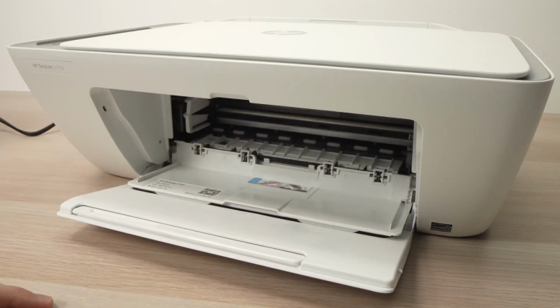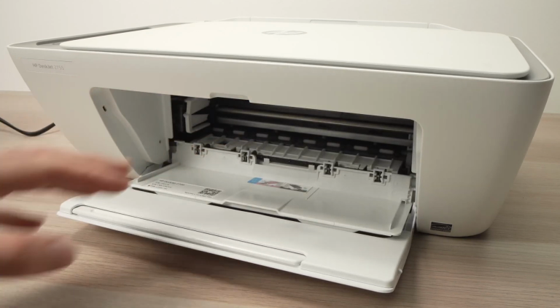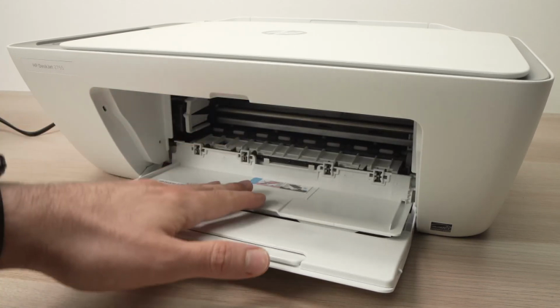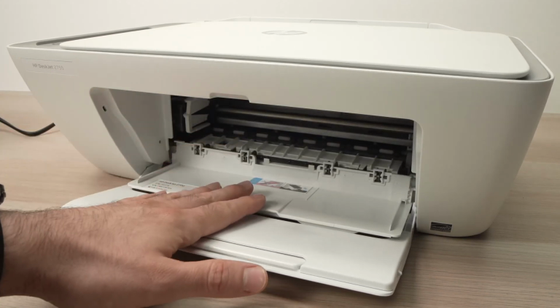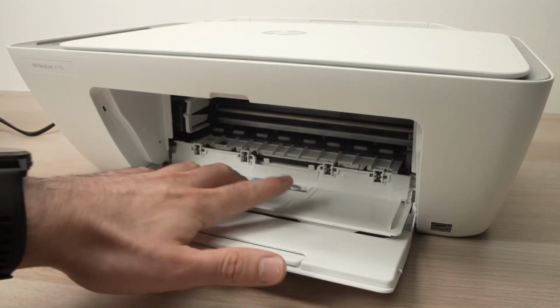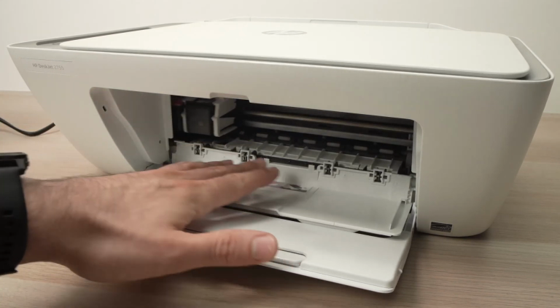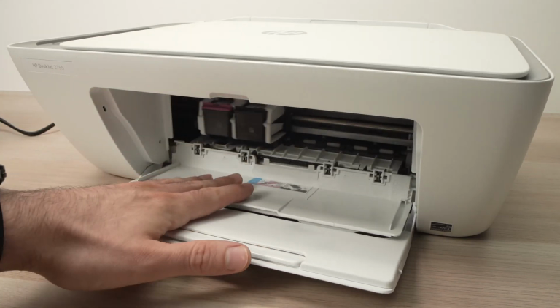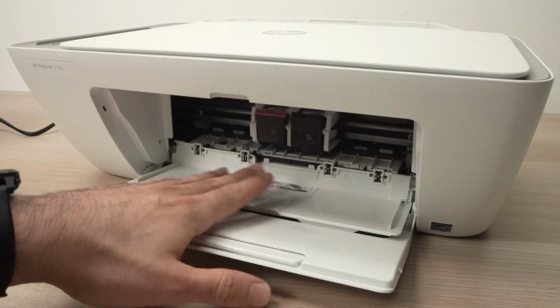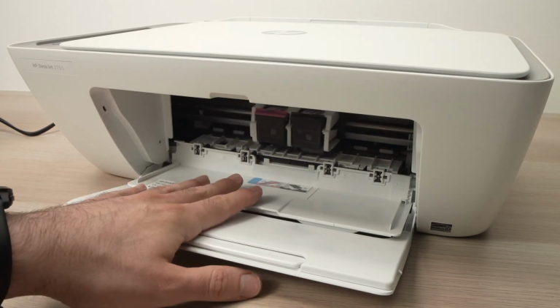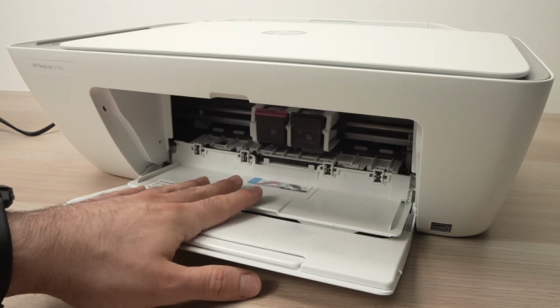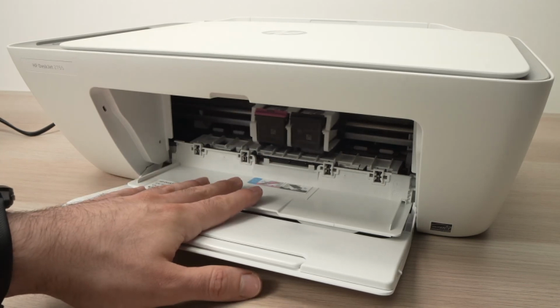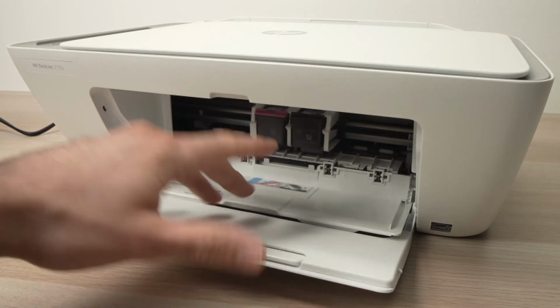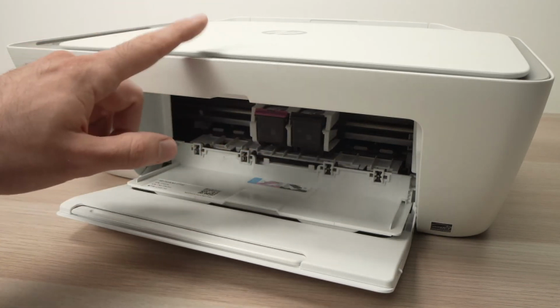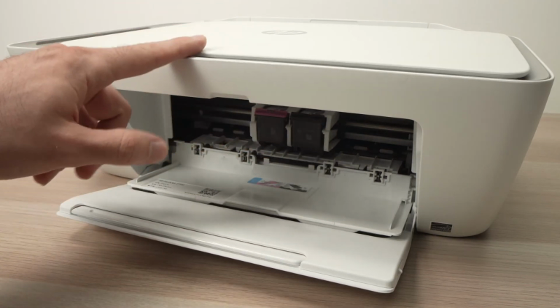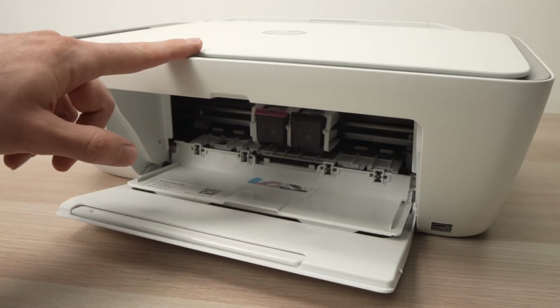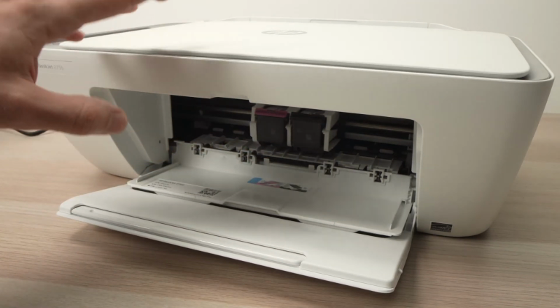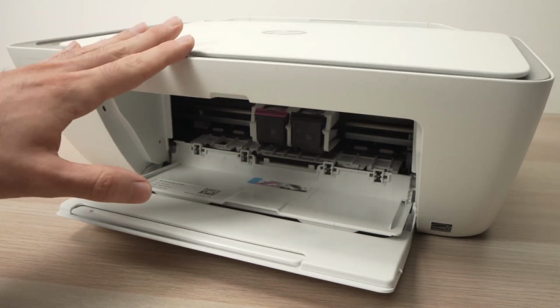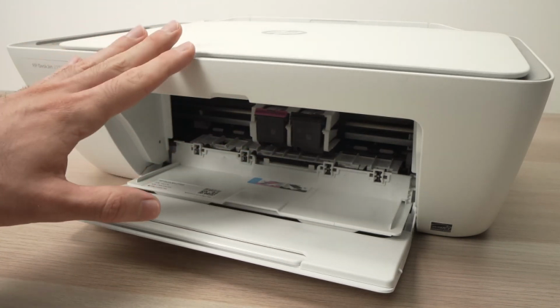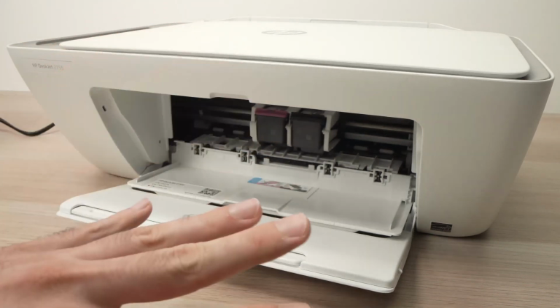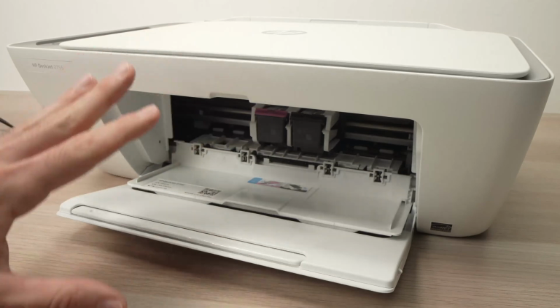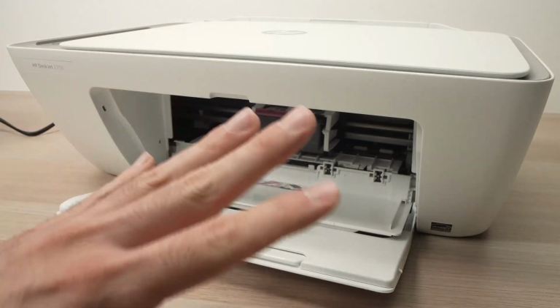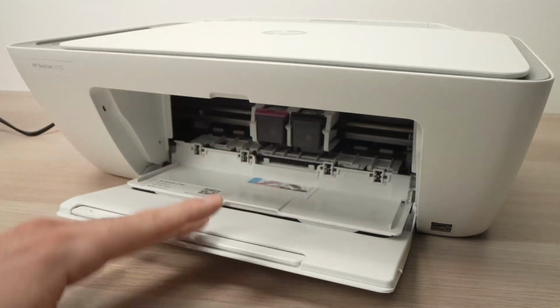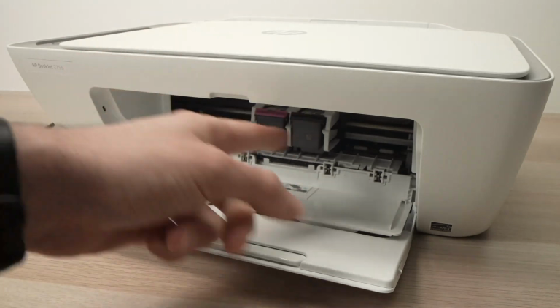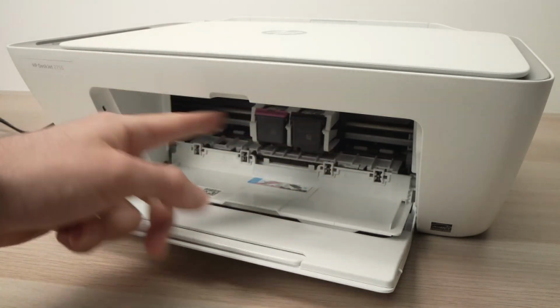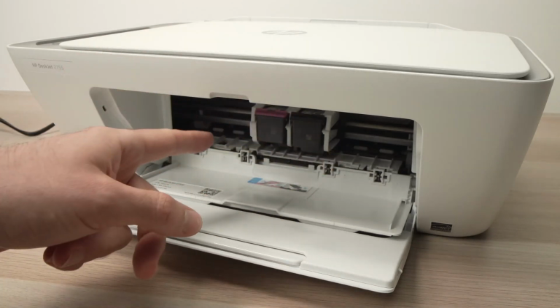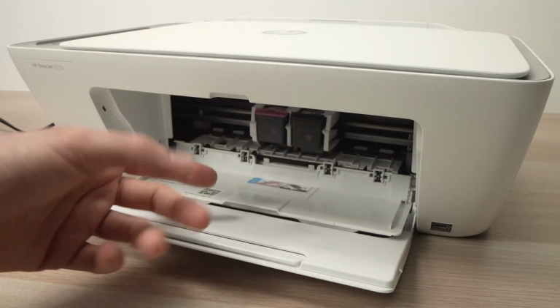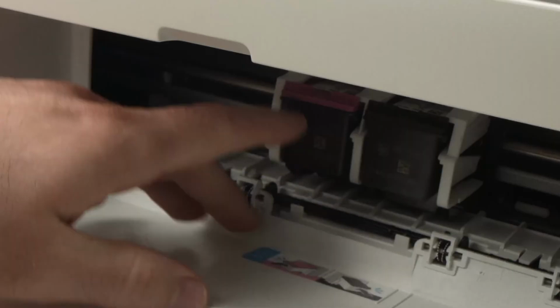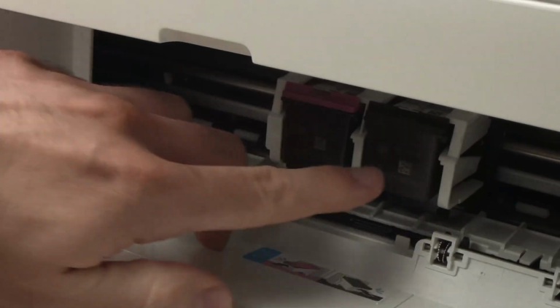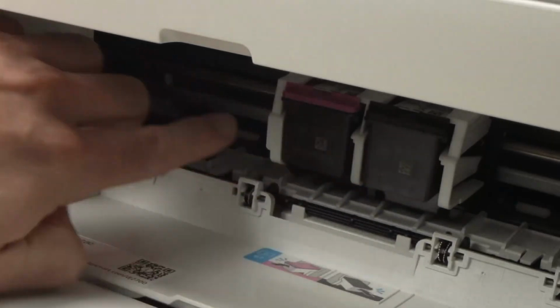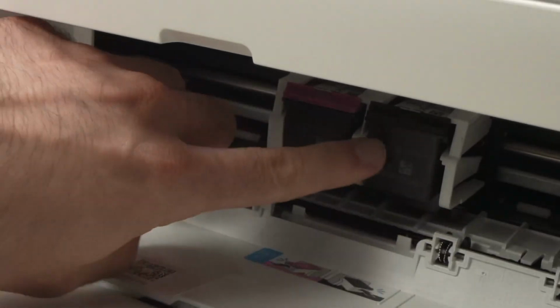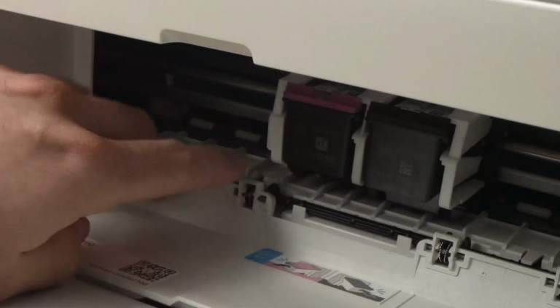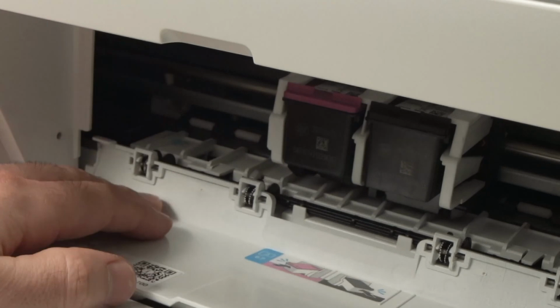The ink cartridges will be presented to you — just wait about three seconds. By the way, the printer needs to be turned on before starting anything; if not, they won't move around.